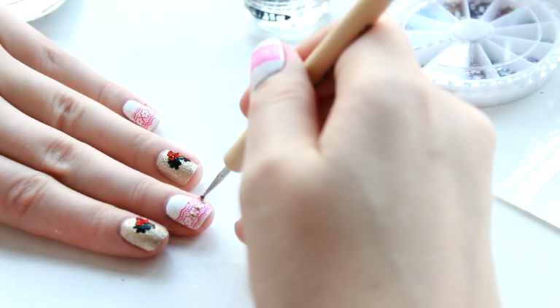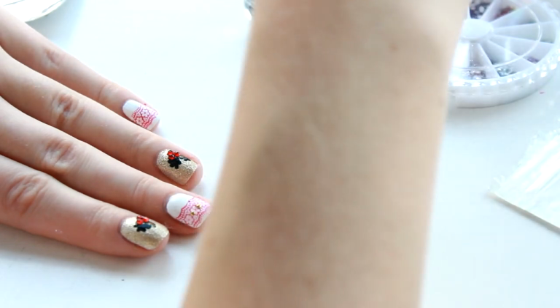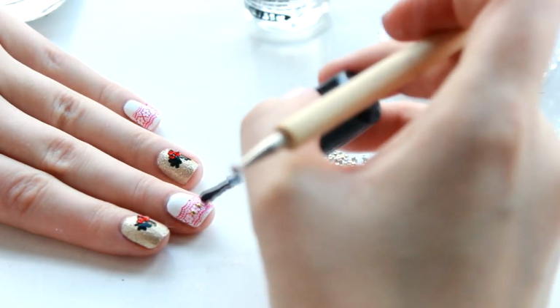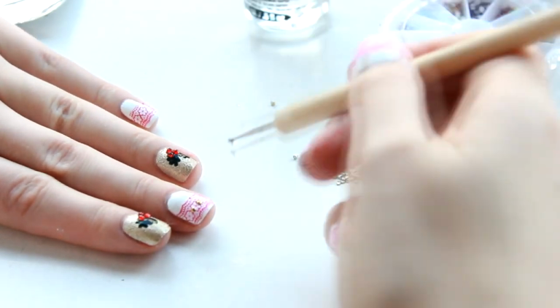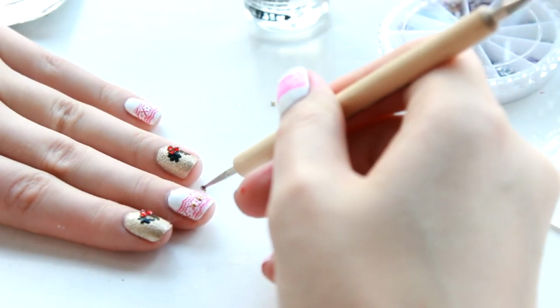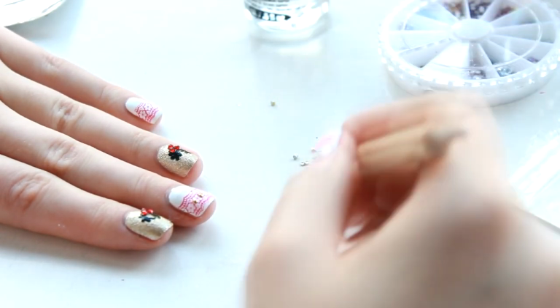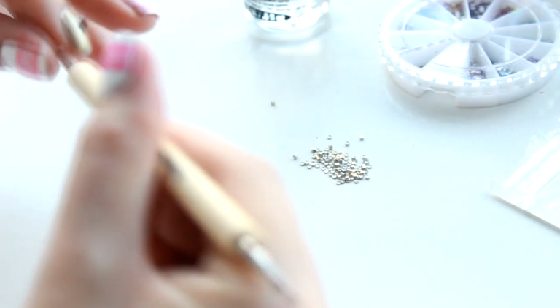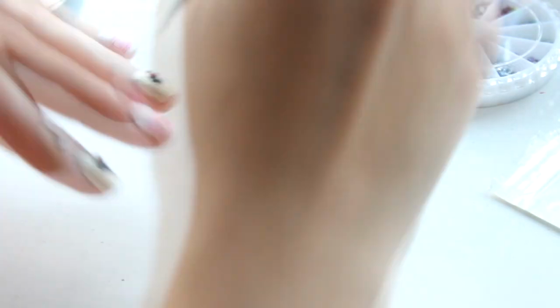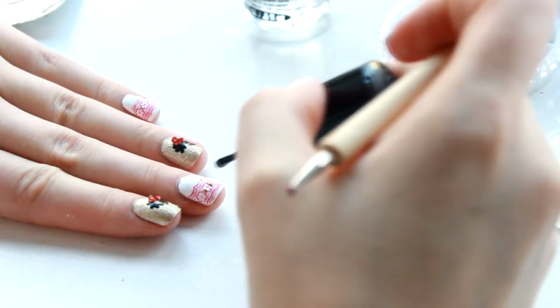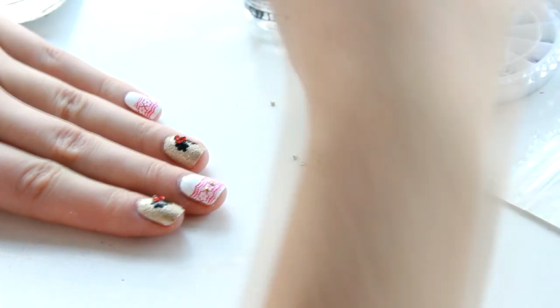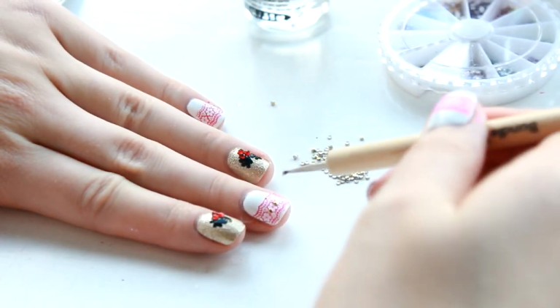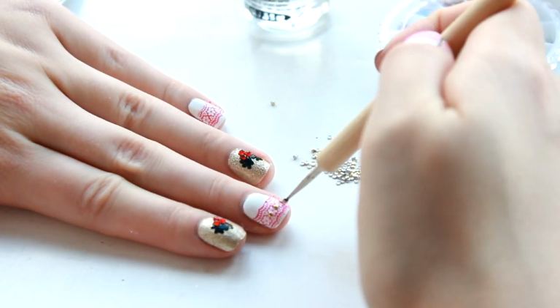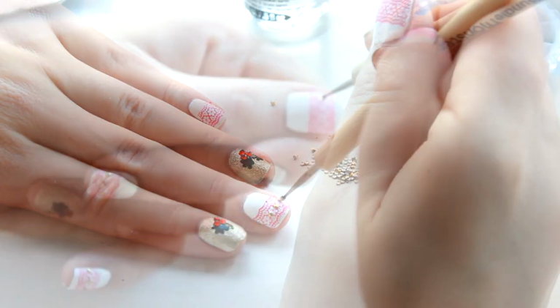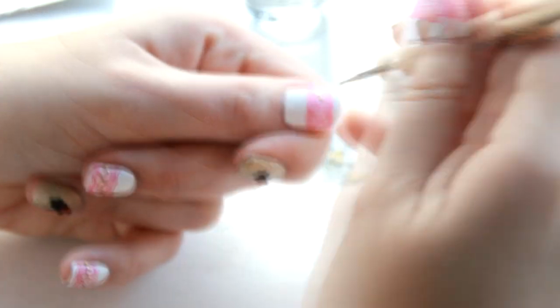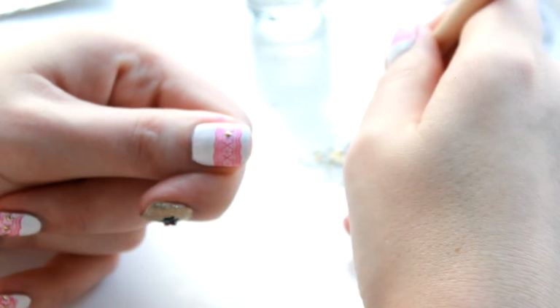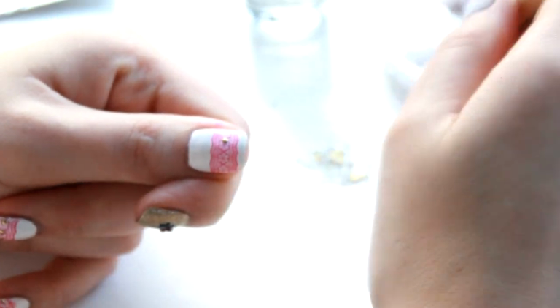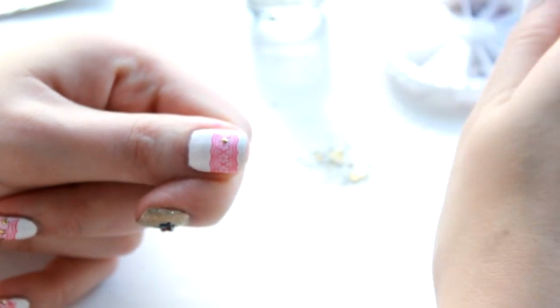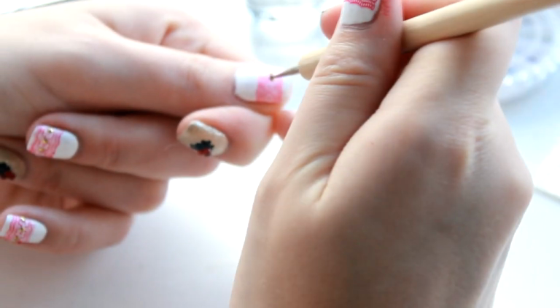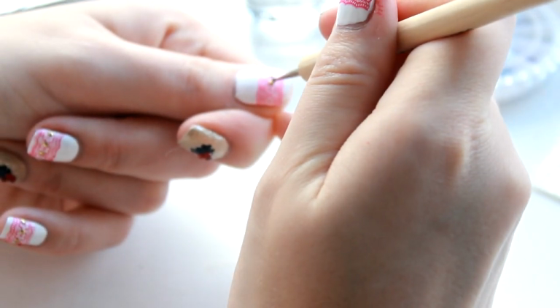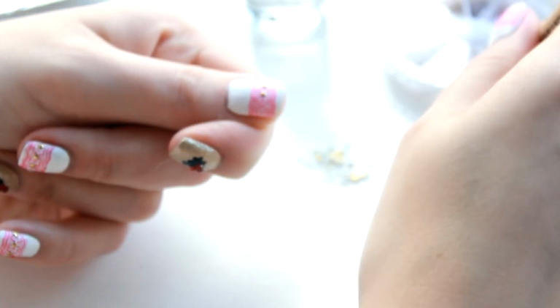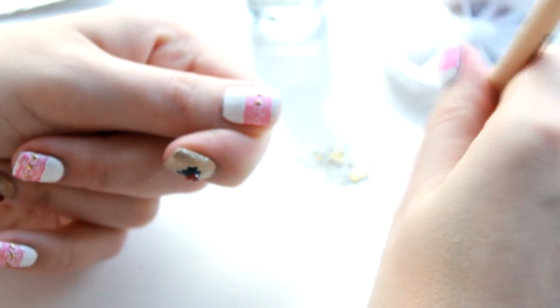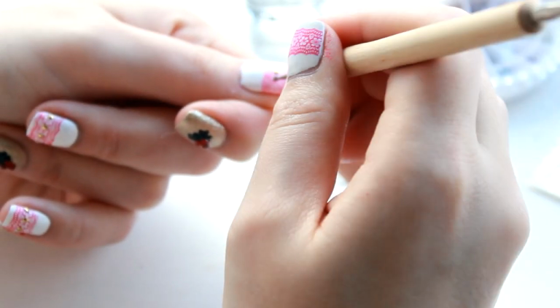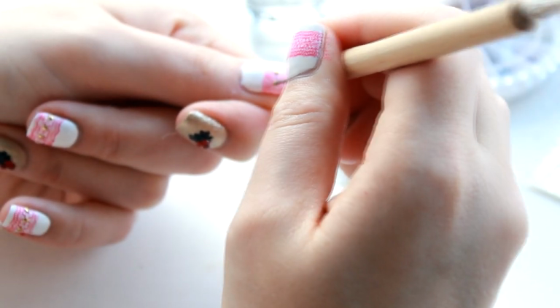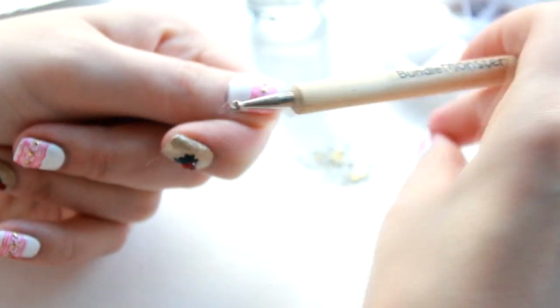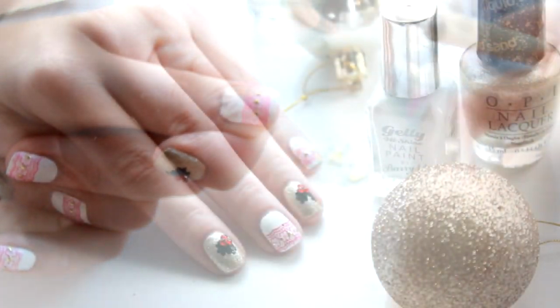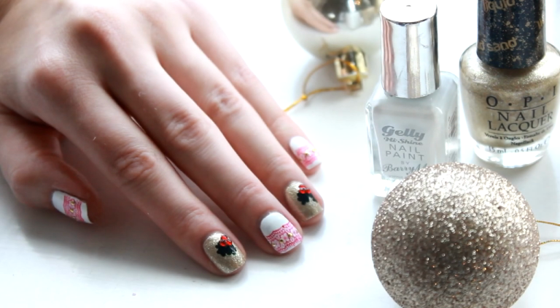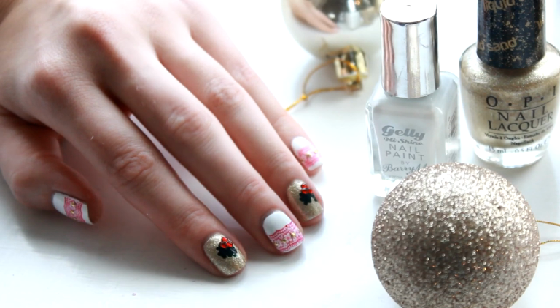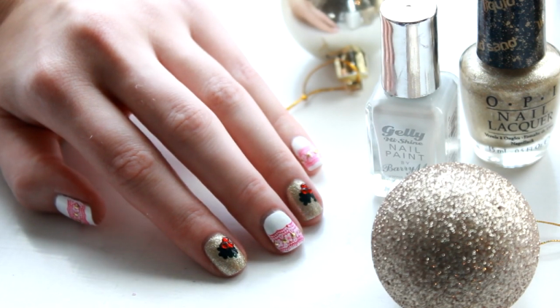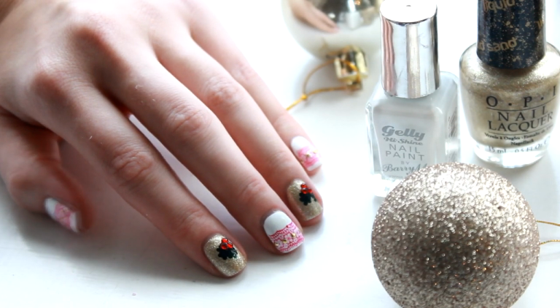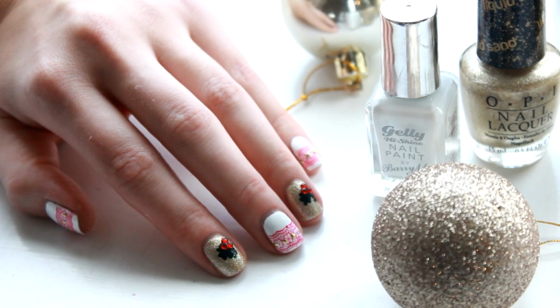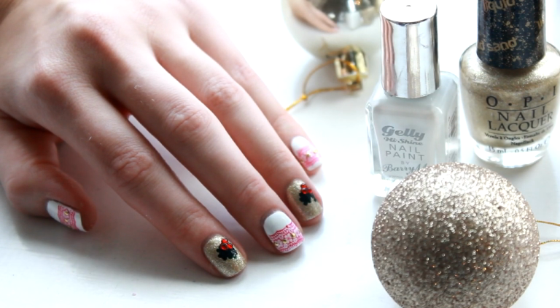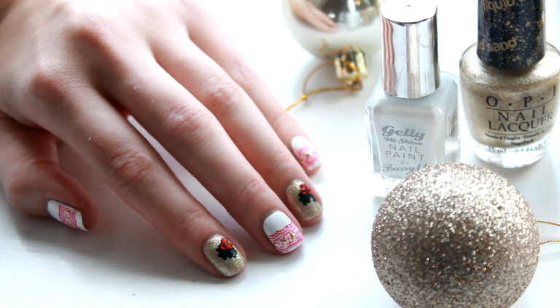Just as a little extra I'm taking some gold studs and putting those through the centre of the jumper pattern just to create a little bit more Christmas sparkle. Again, just using a clear polish and a dotting tool to place those in. Seal with a top coat and you're all done!